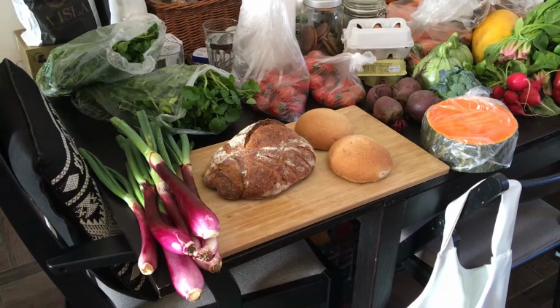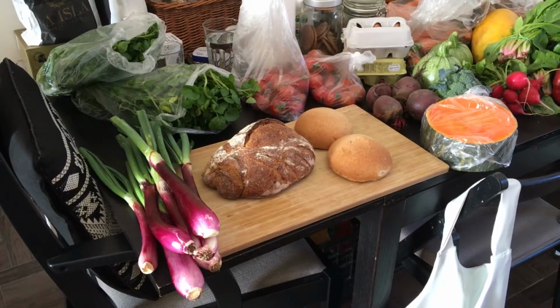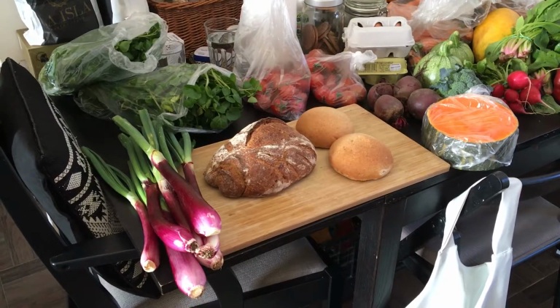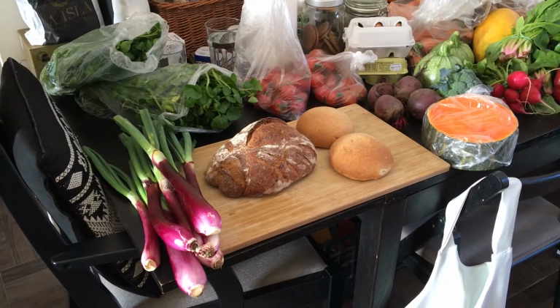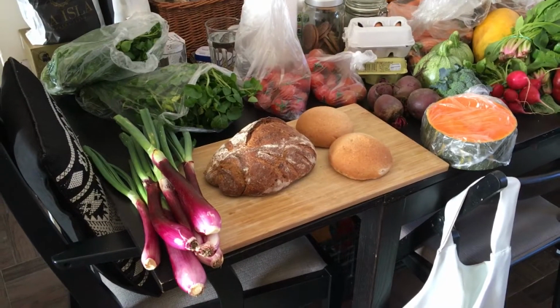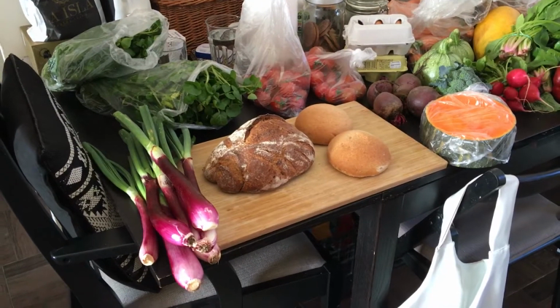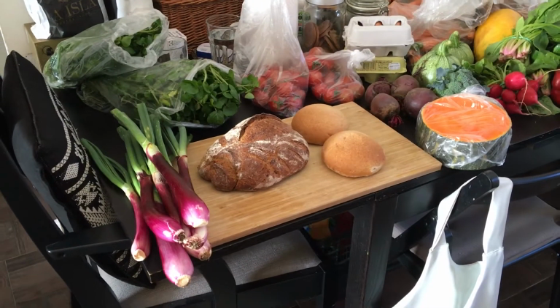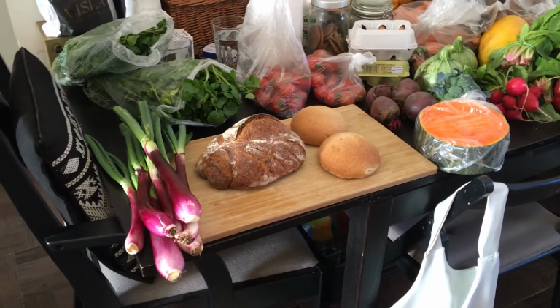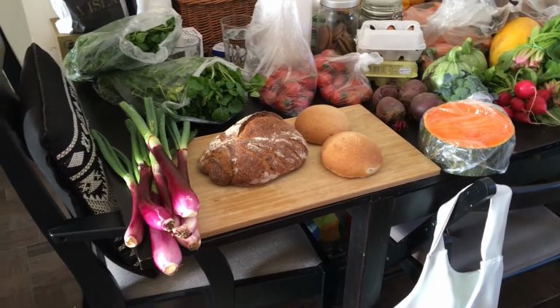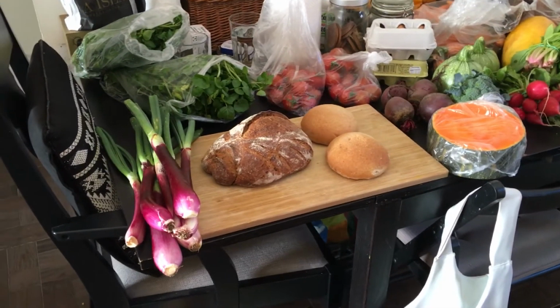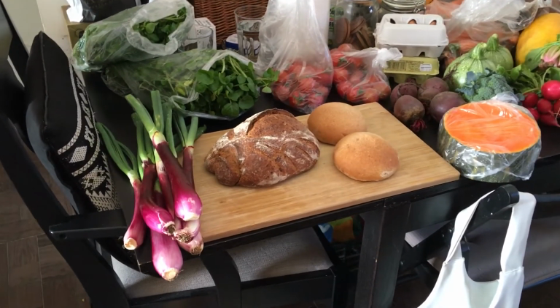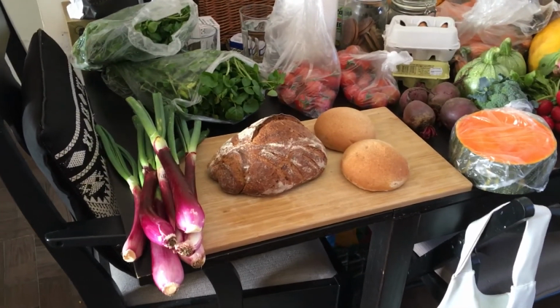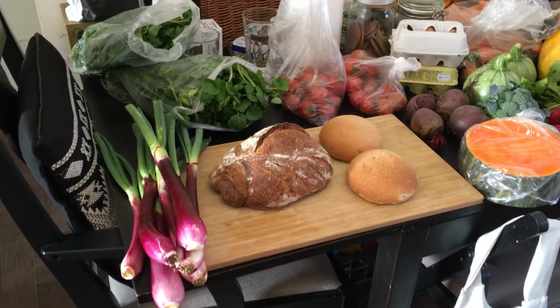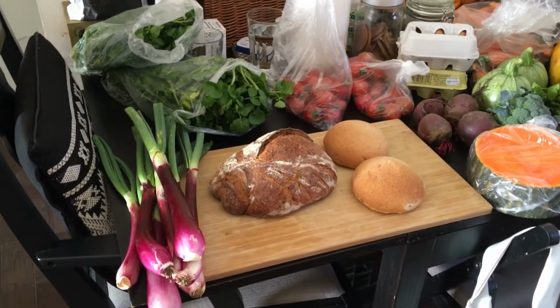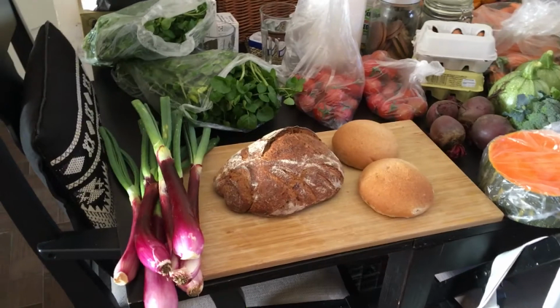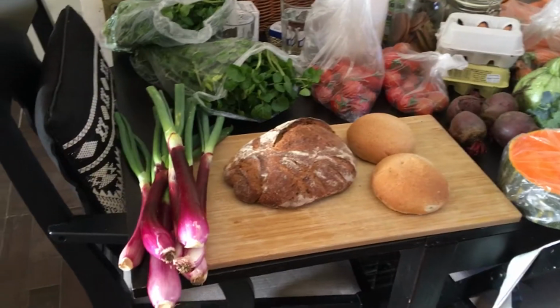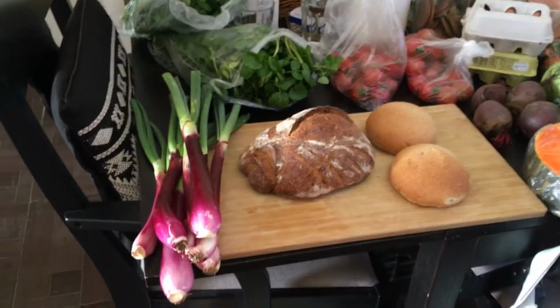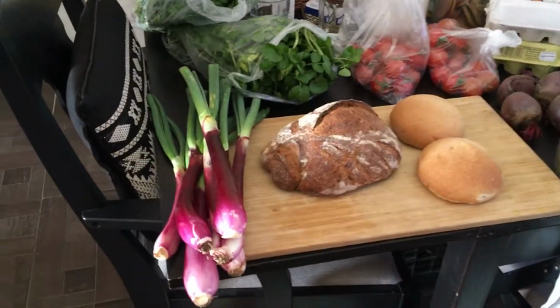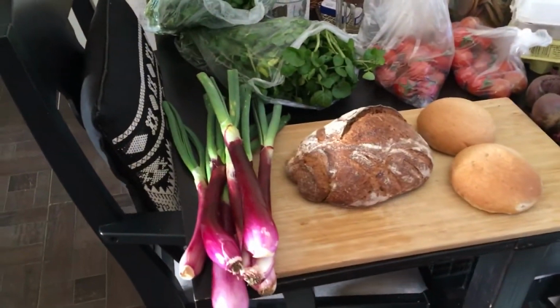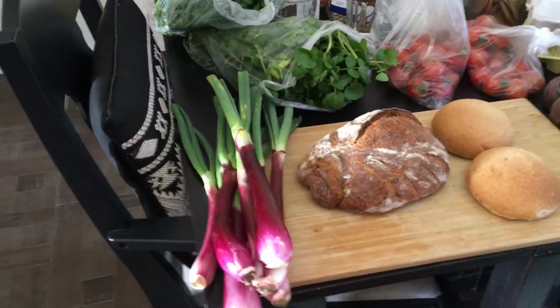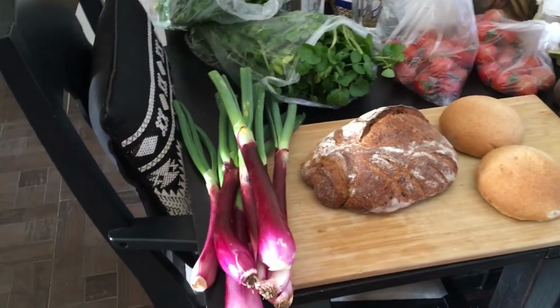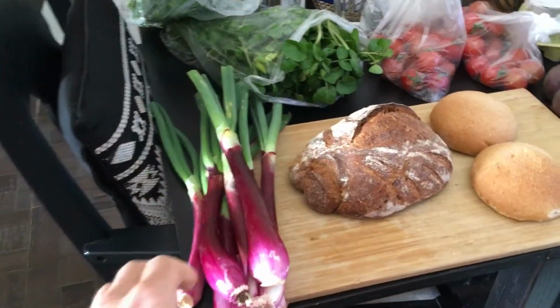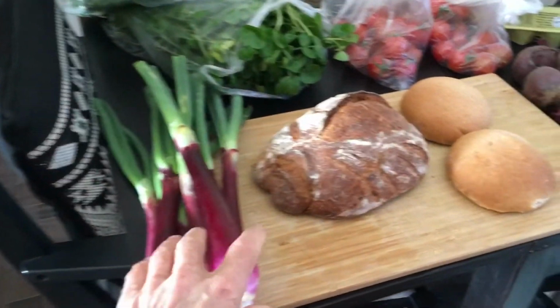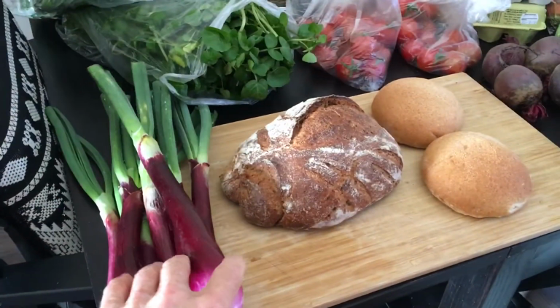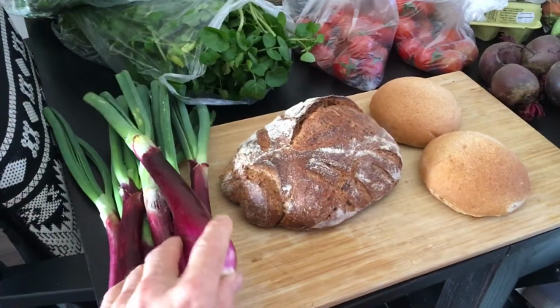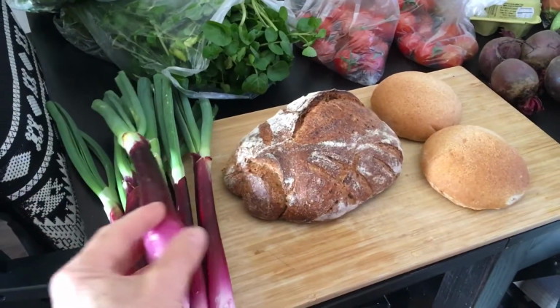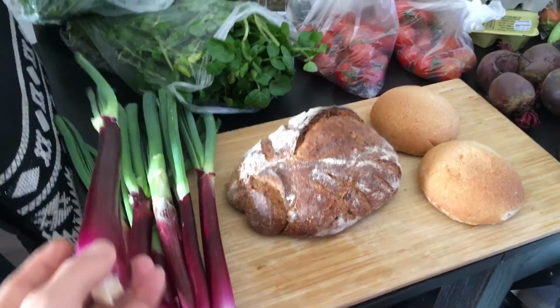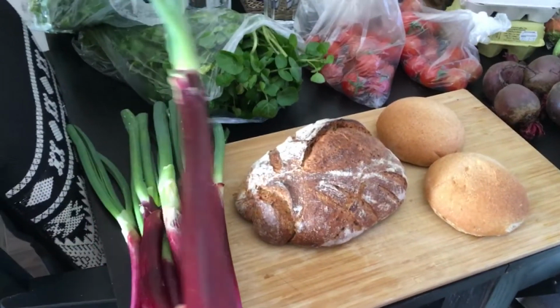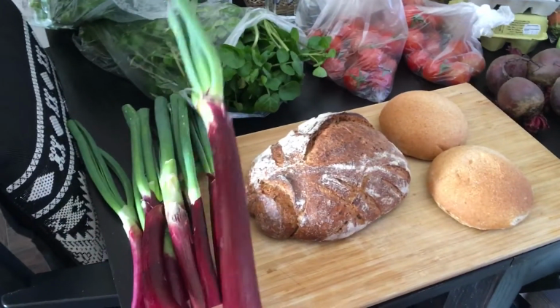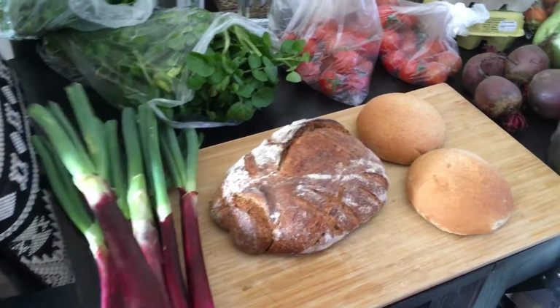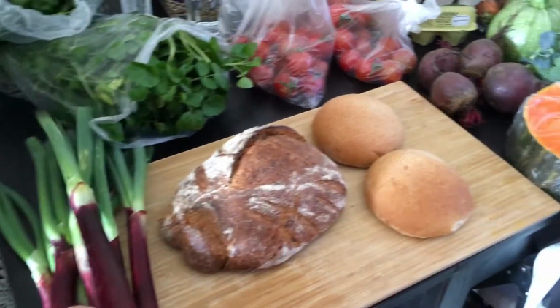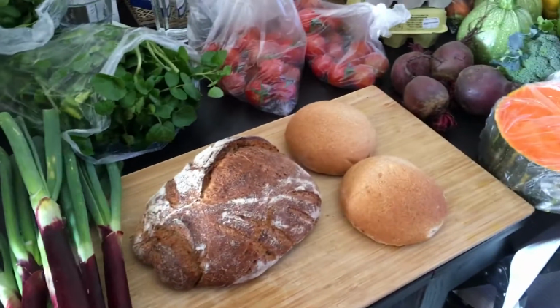We've just got back from the market in Degeste and I've just put everything out so you can see what we've got. We've got these wonderful red onions here, which I never see in England in that way.